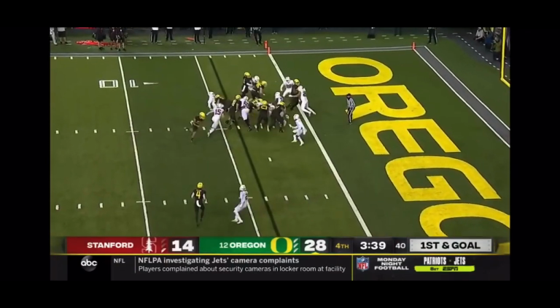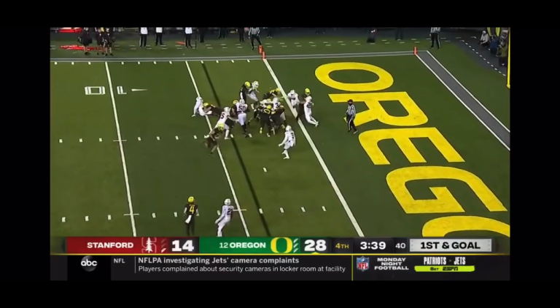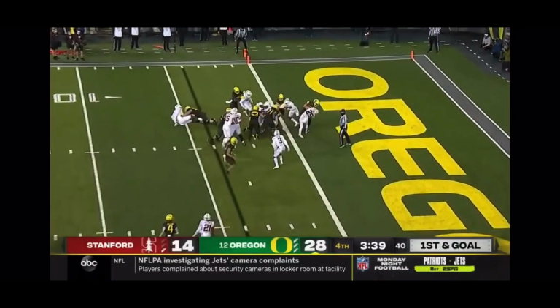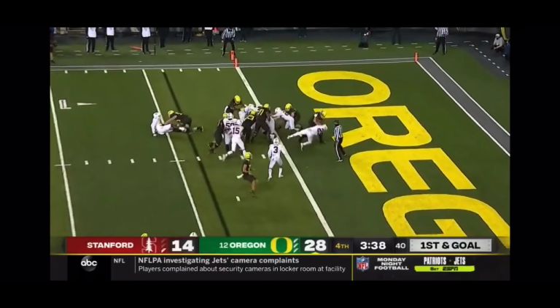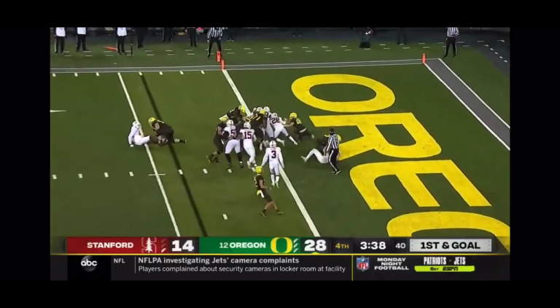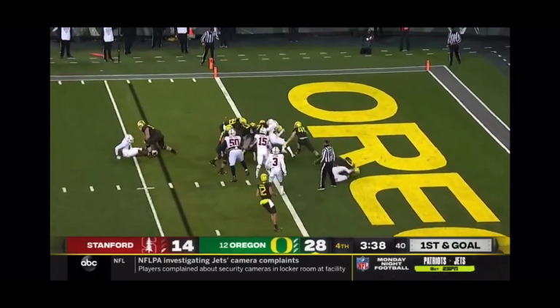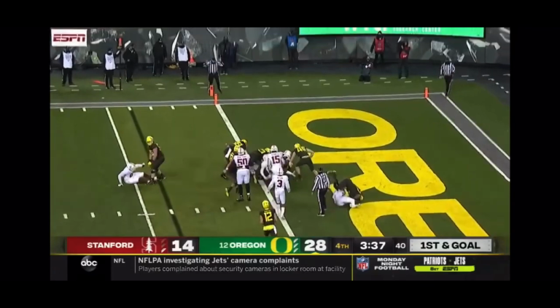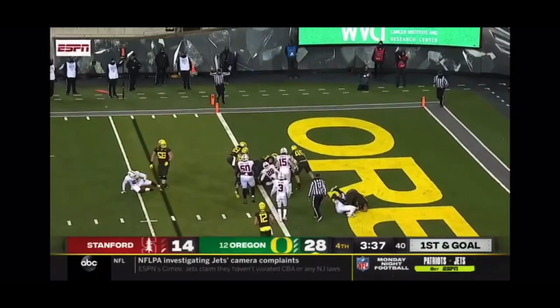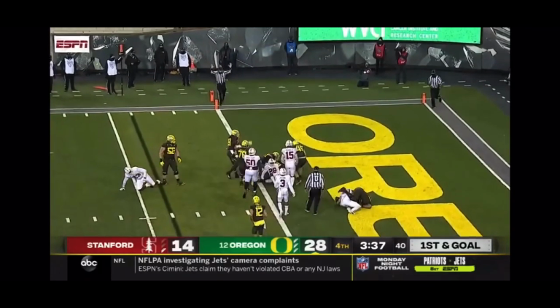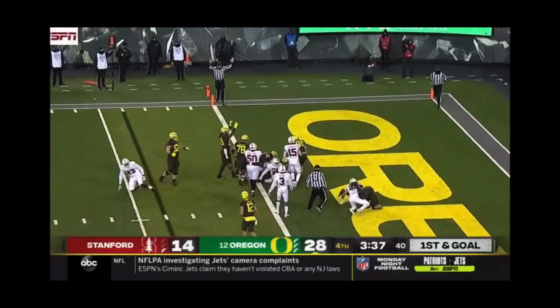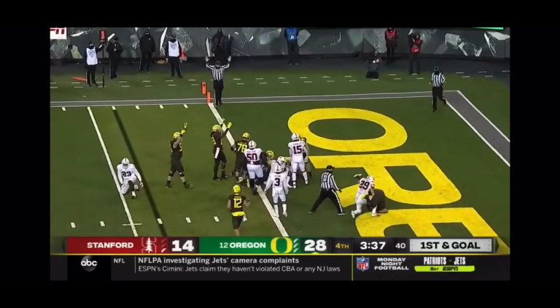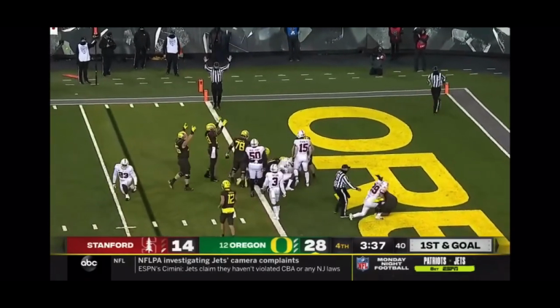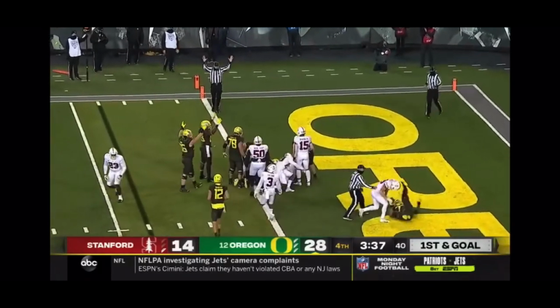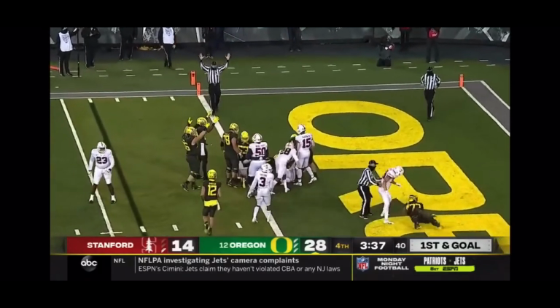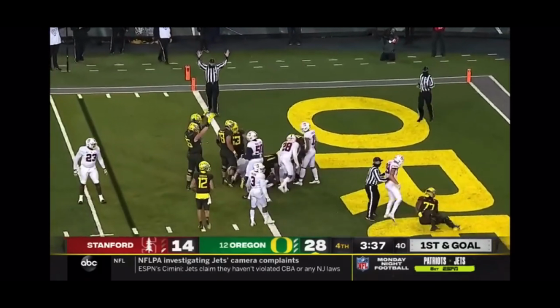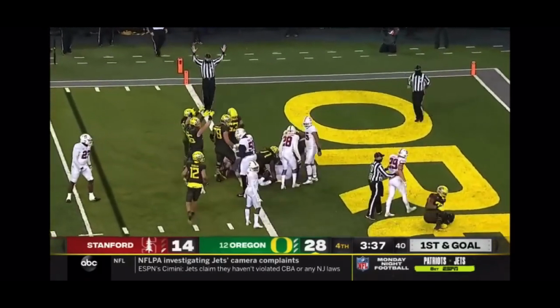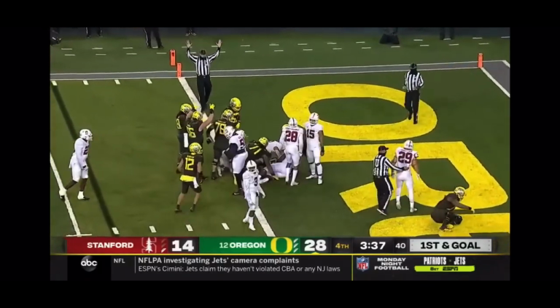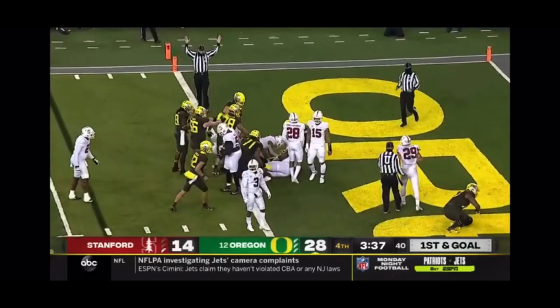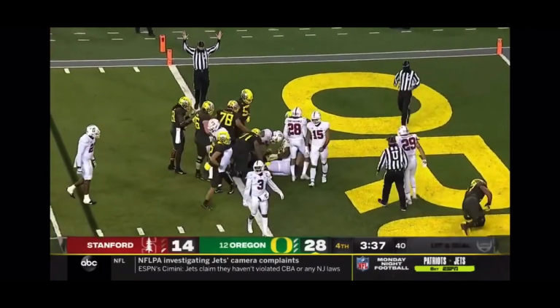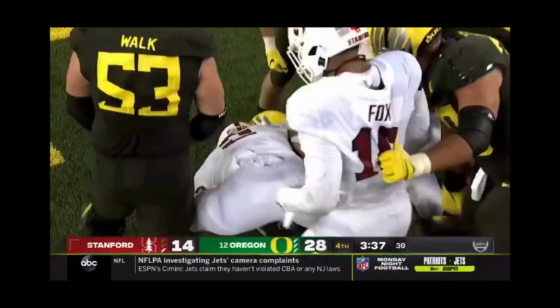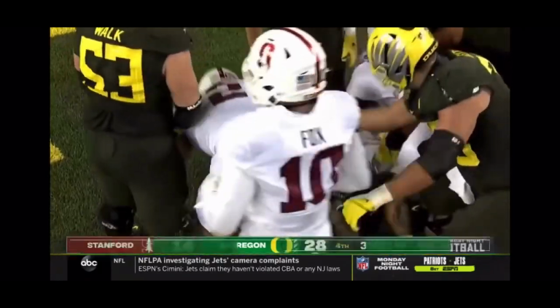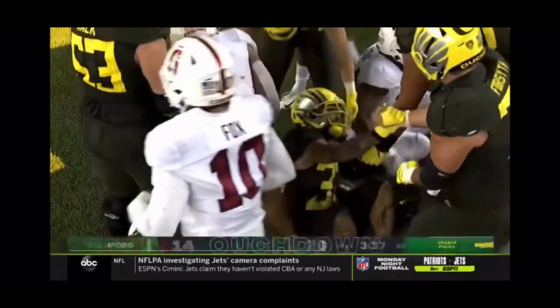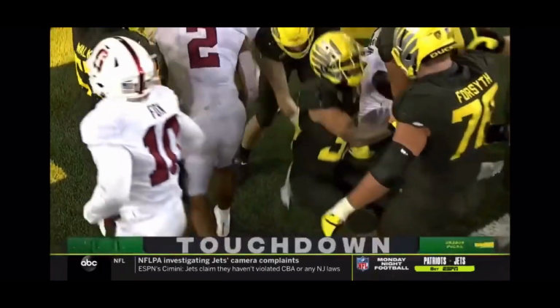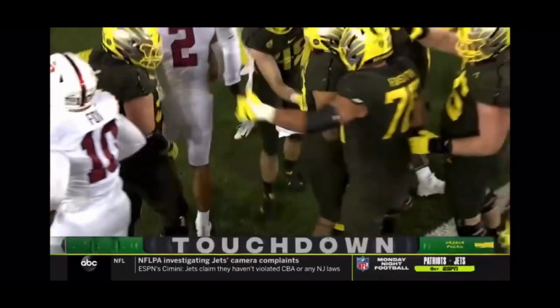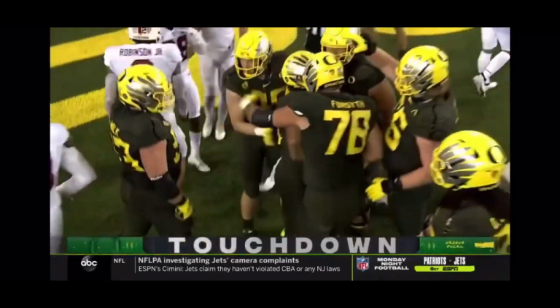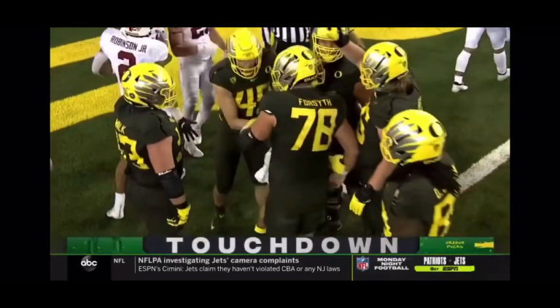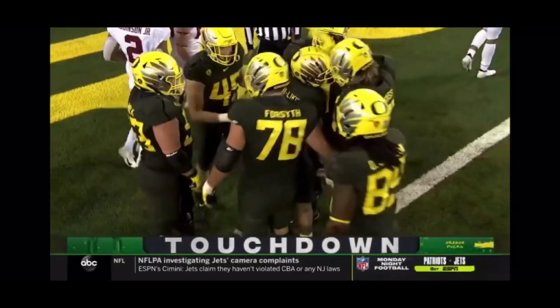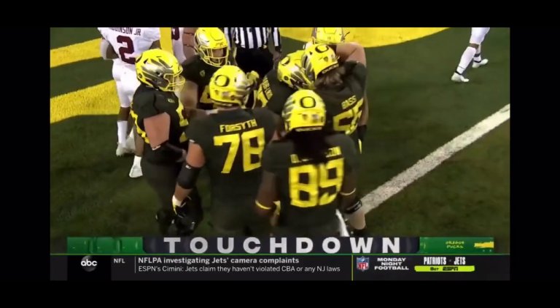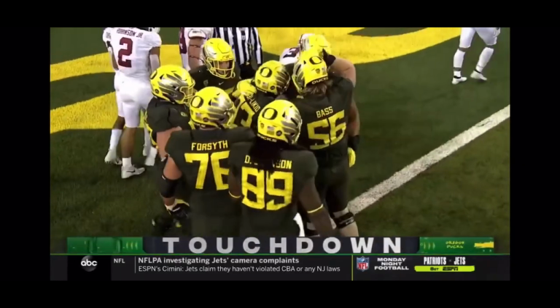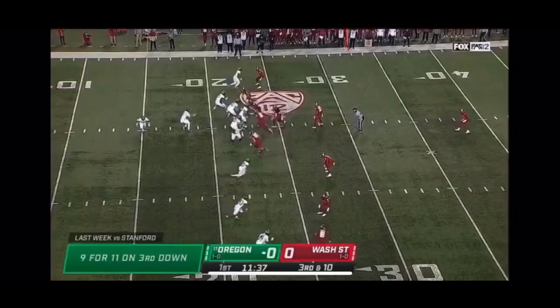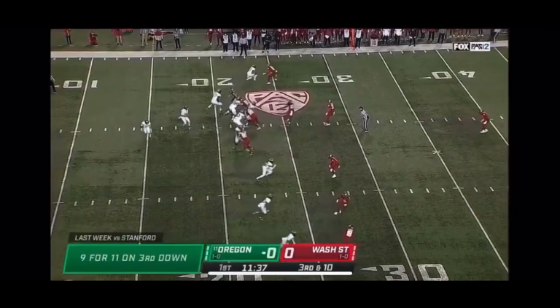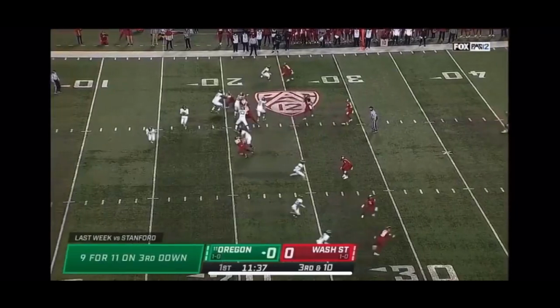Habibi Likio — this is what he does. Scores touchdowns. Had the fumble earlier, but the hammer — goal line runner for the Ducks.